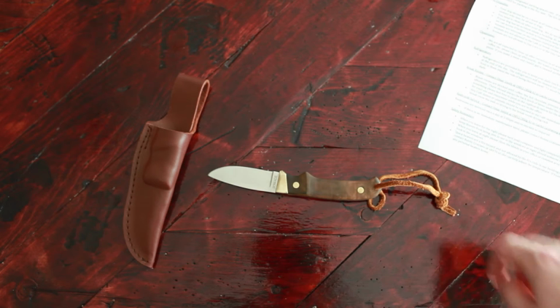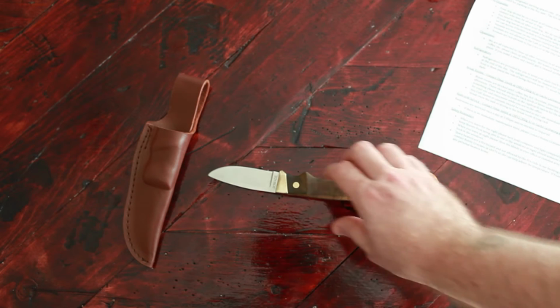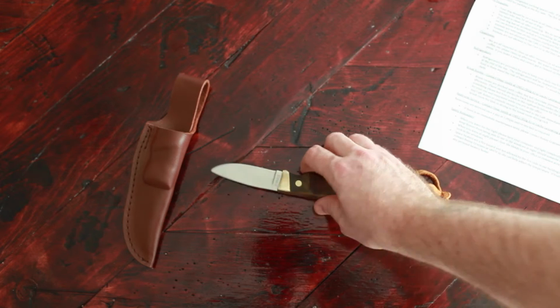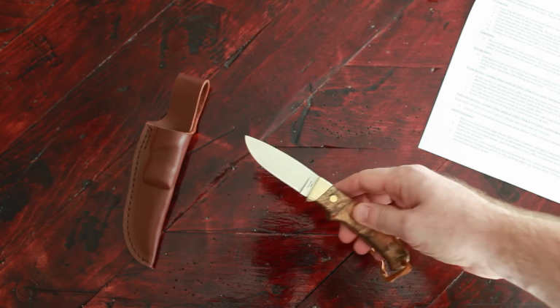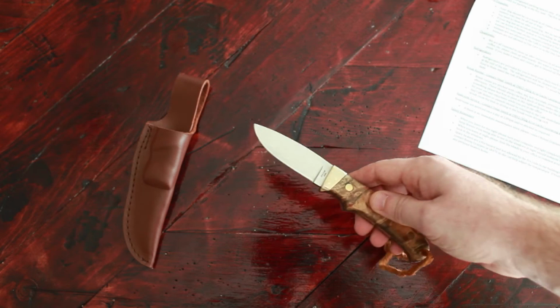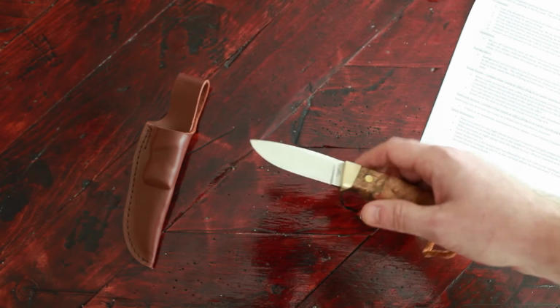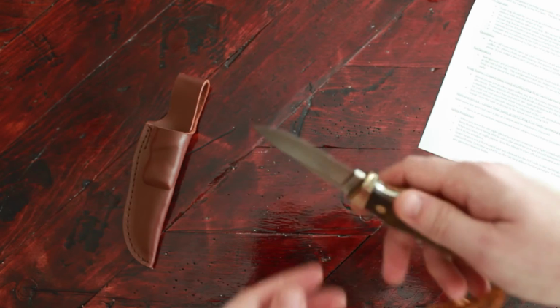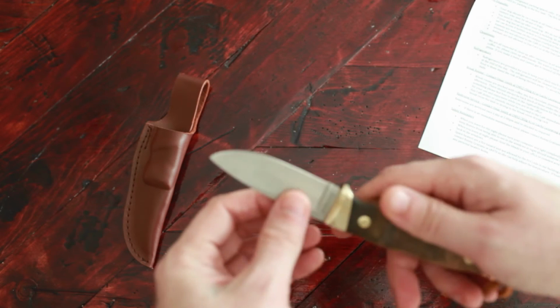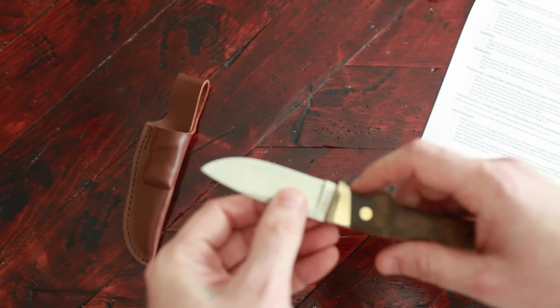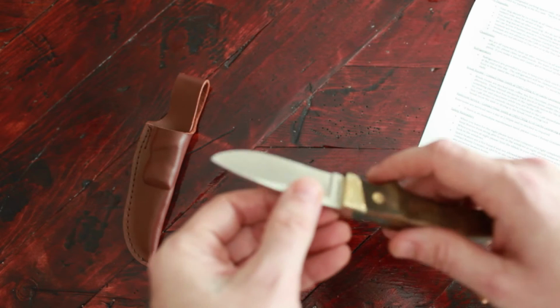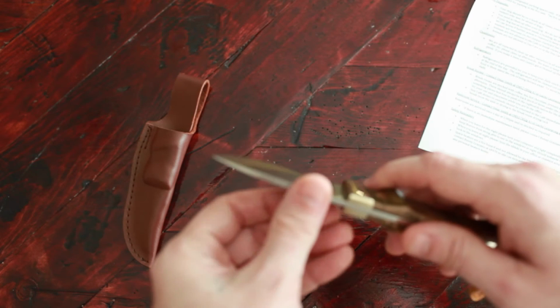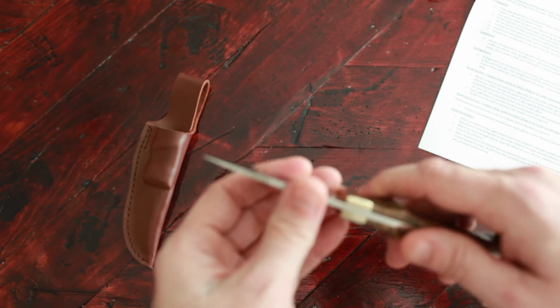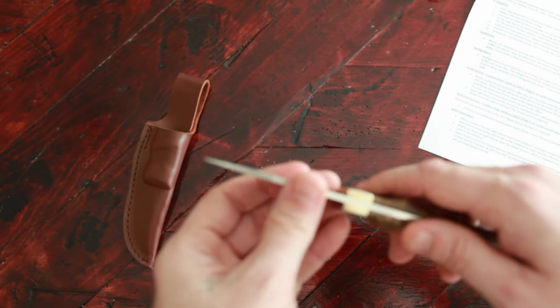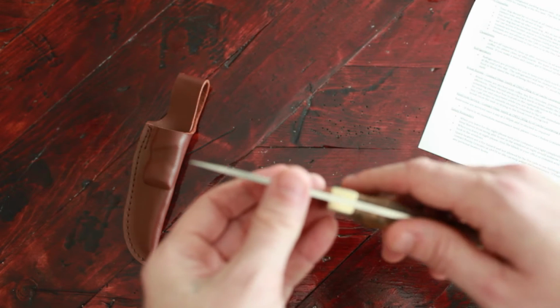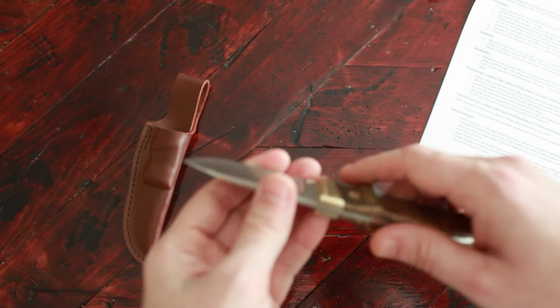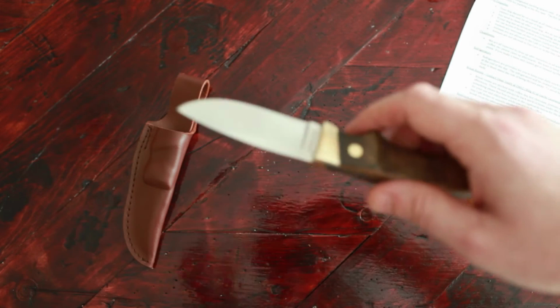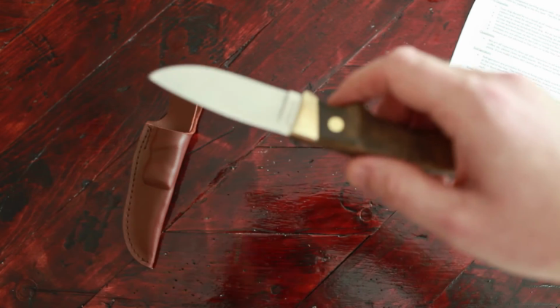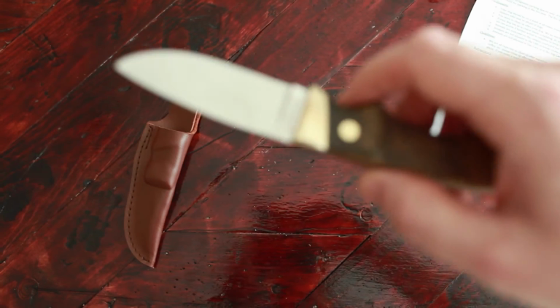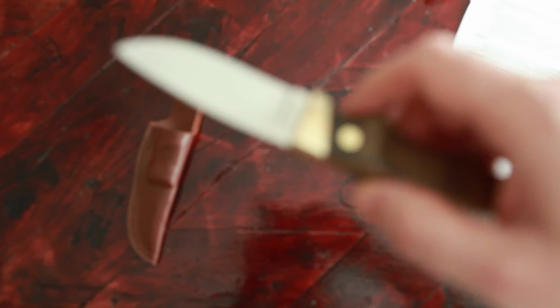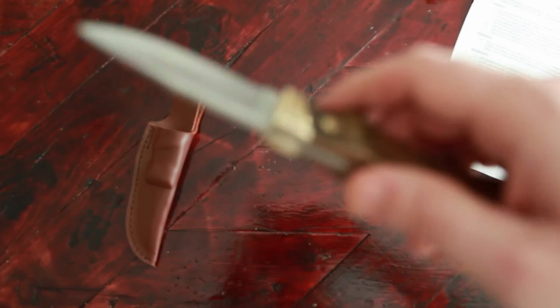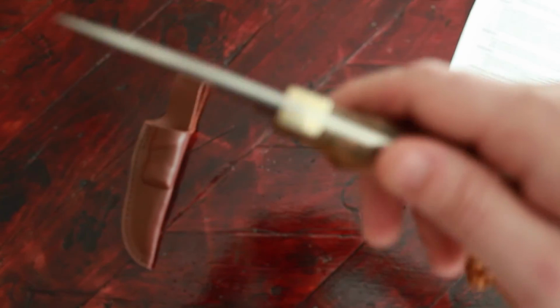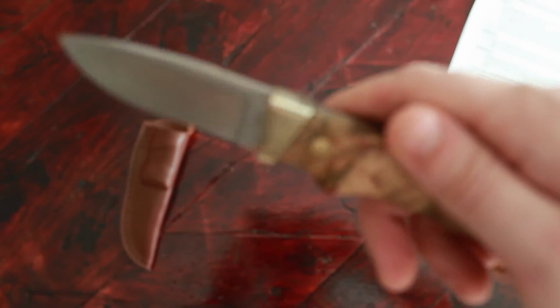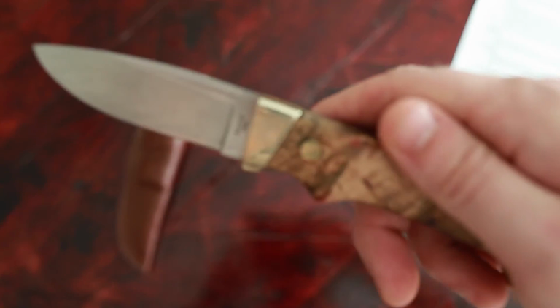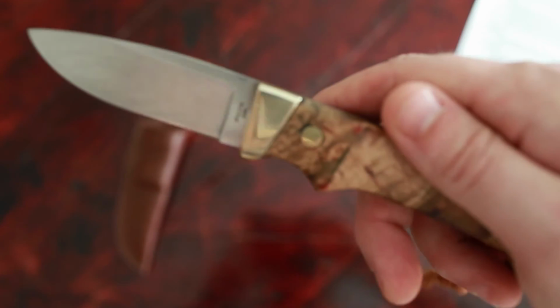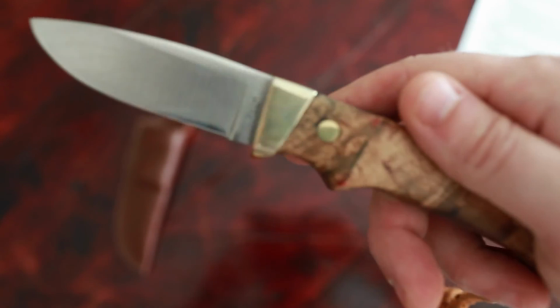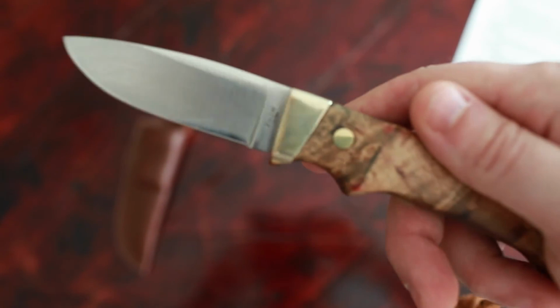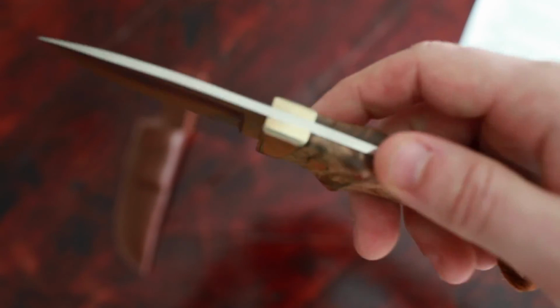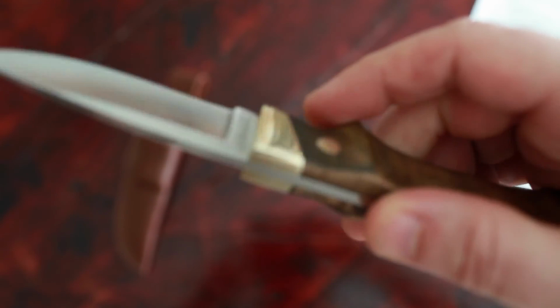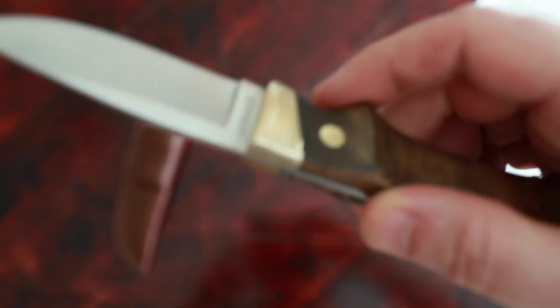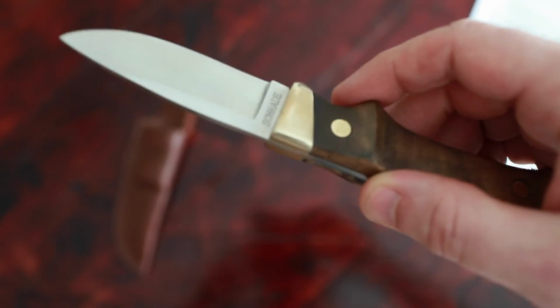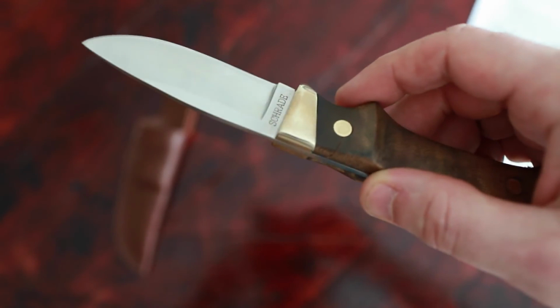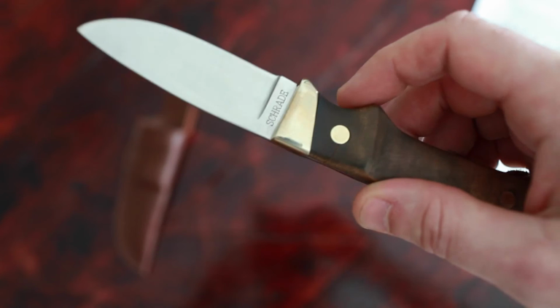Do just be wary of the fact that it is made in China. Not that that's a big deal for me, but you definitely want to pay attention to the fit and finish when you get yours.